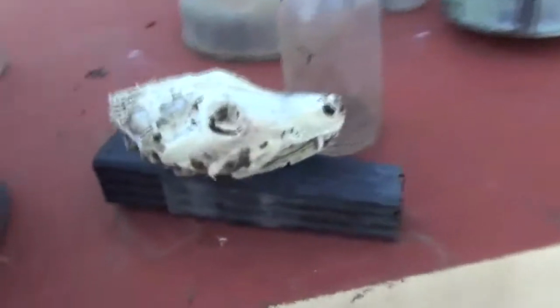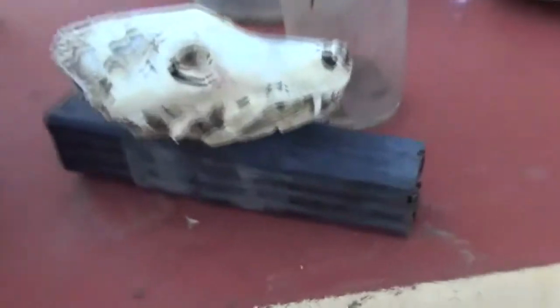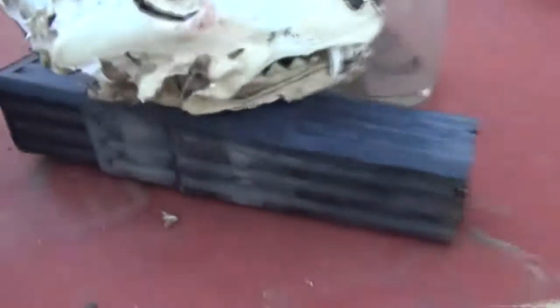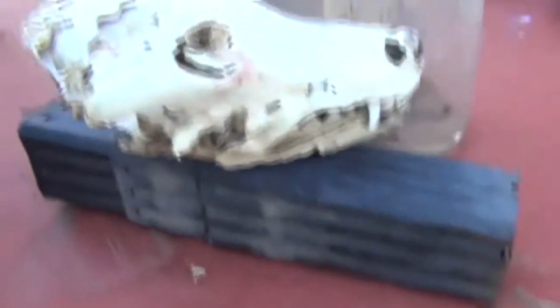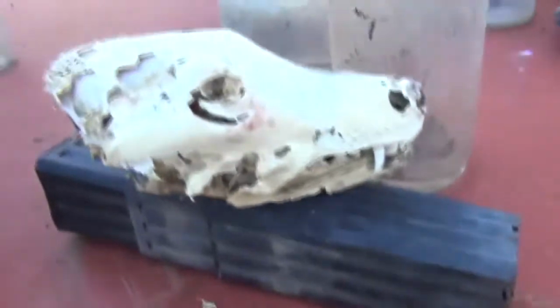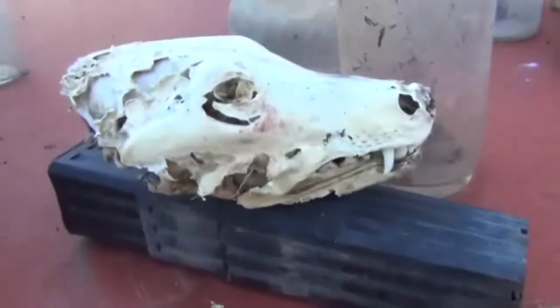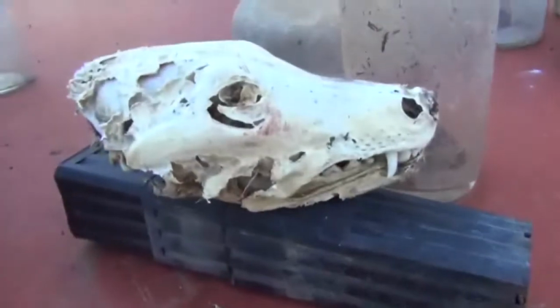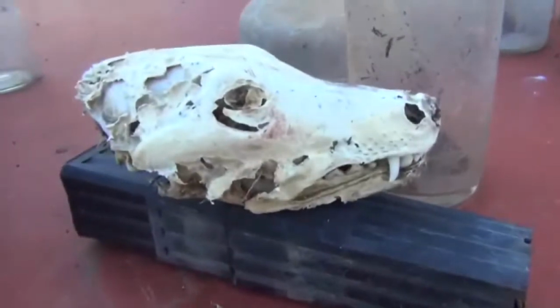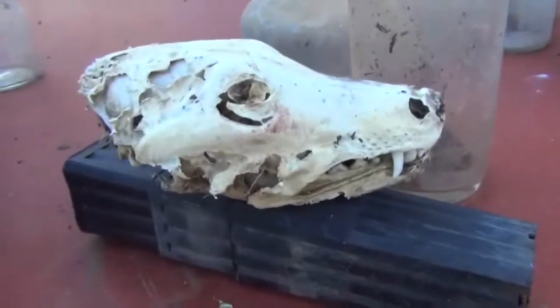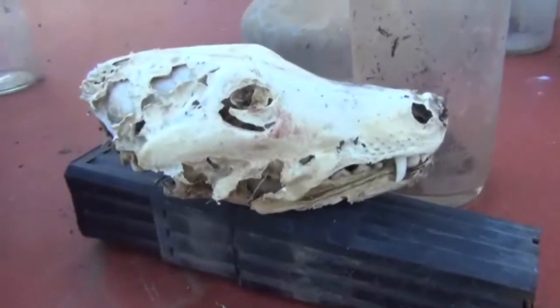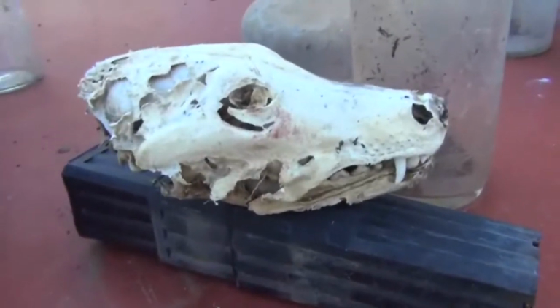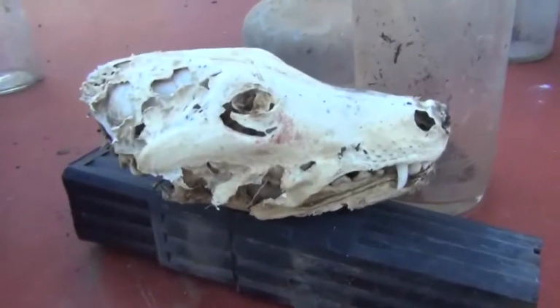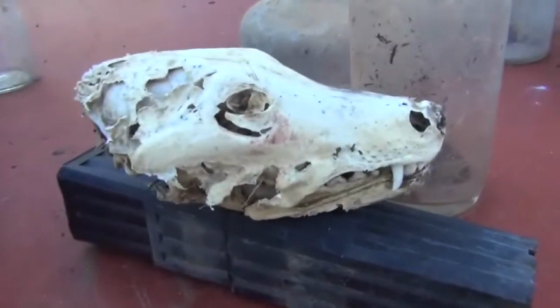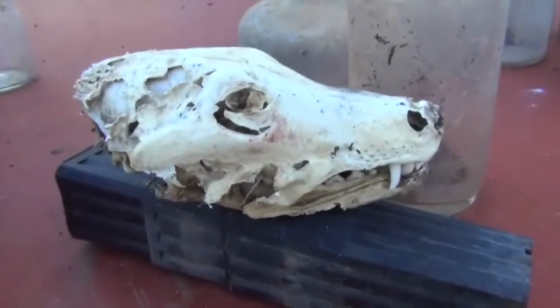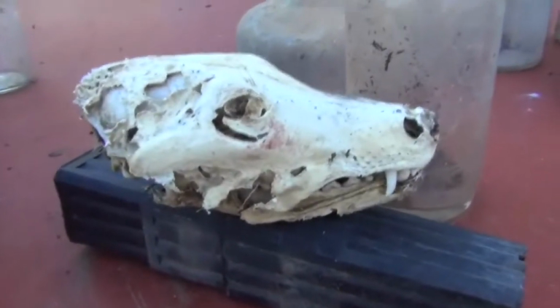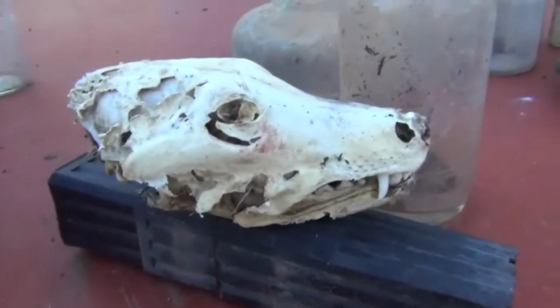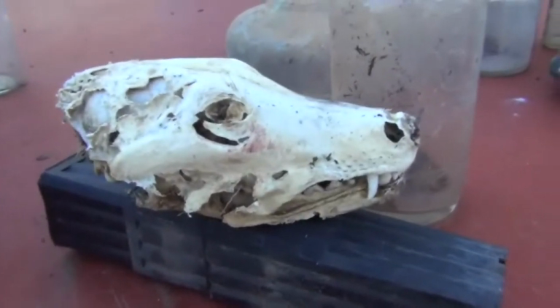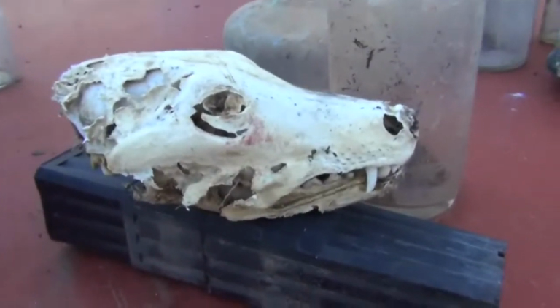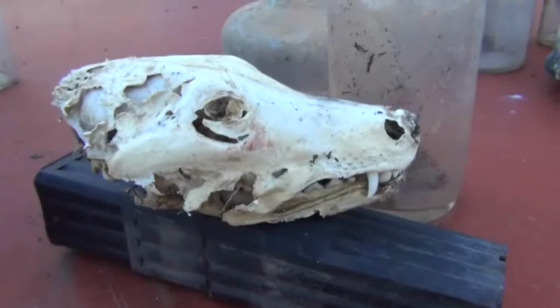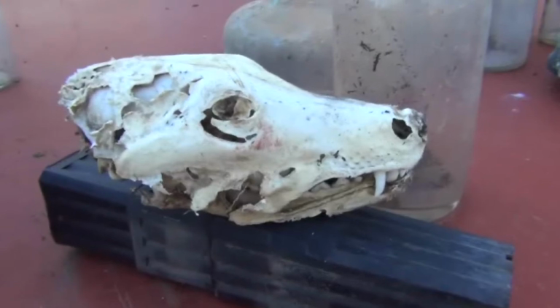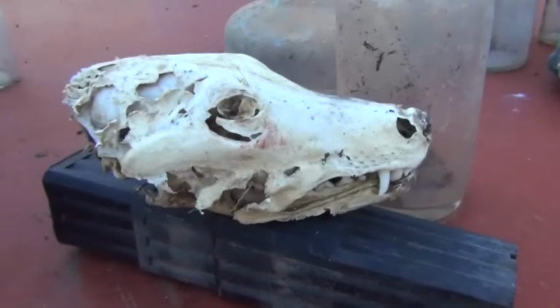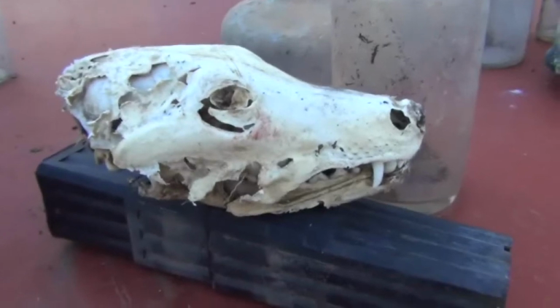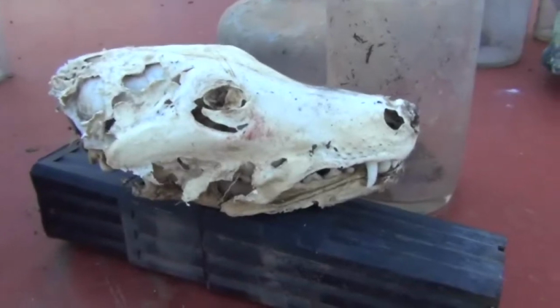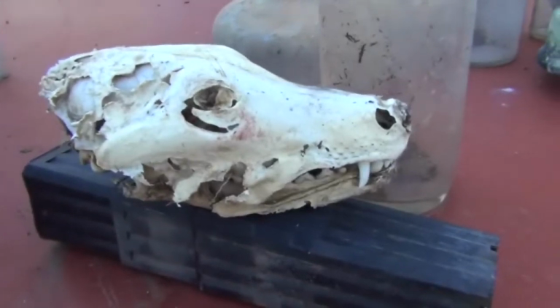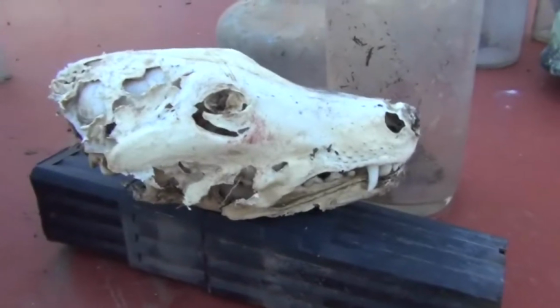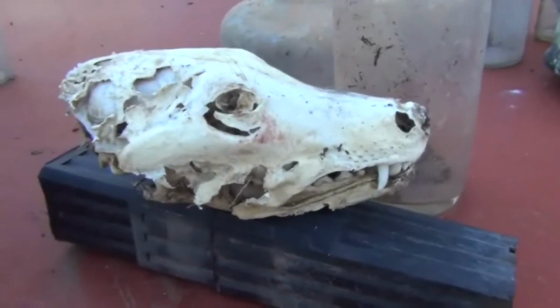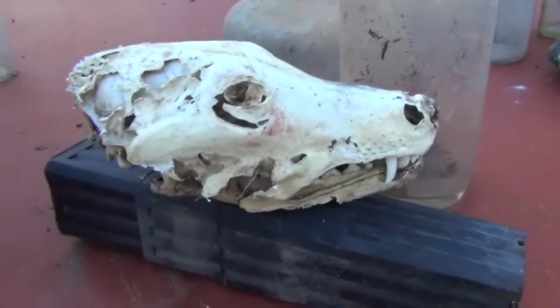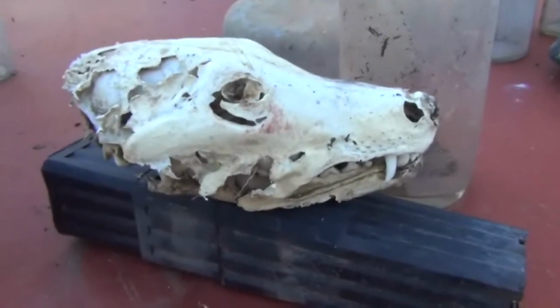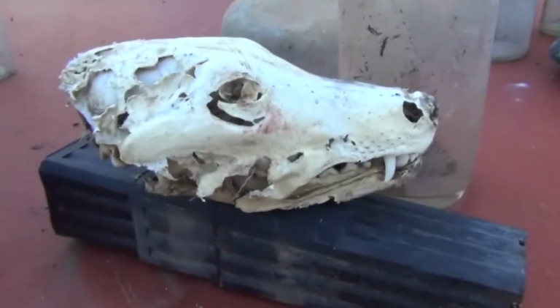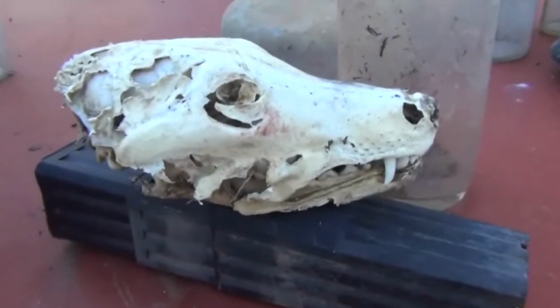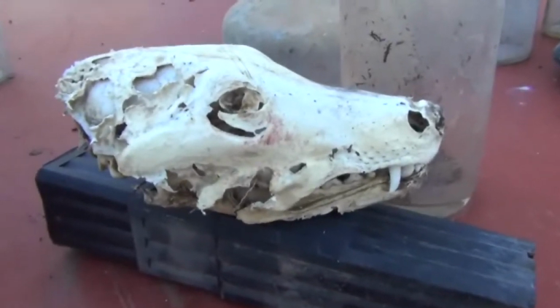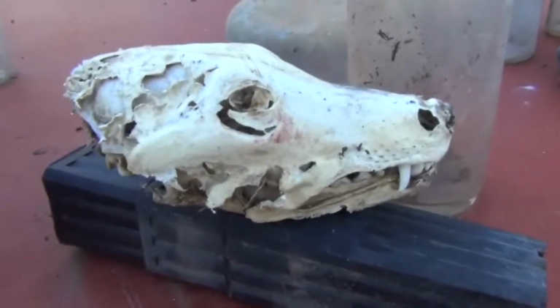Also found this old fox skull the other day out at my mate Steve's farm. That was a nice little find — I'll have to chuck that on the bull ant's nest as well.